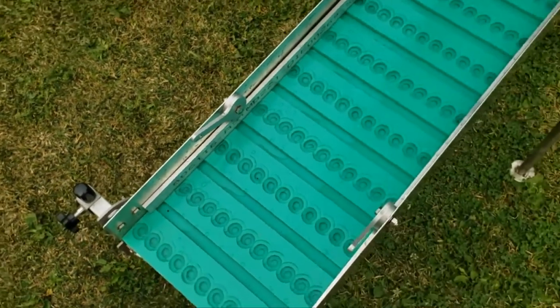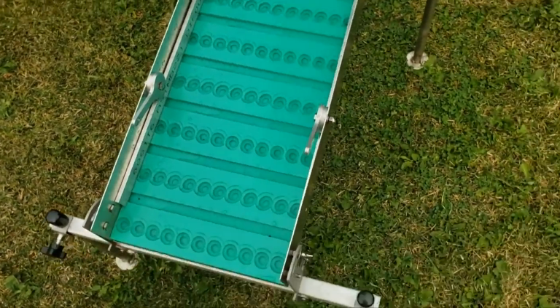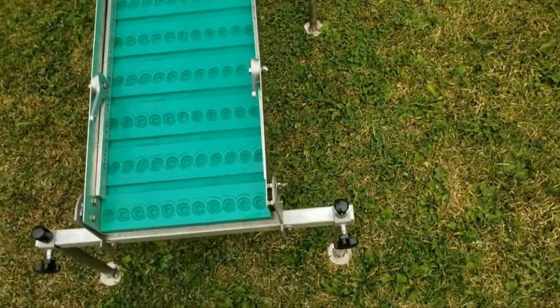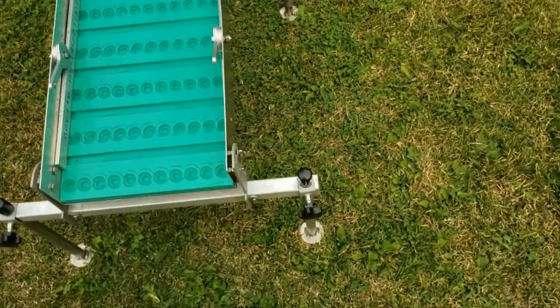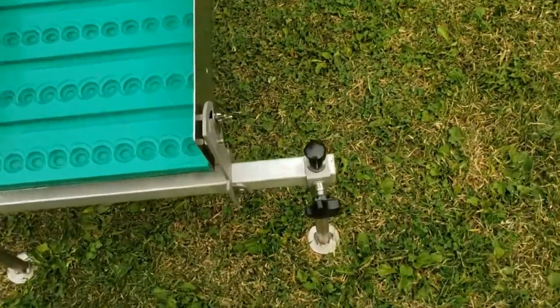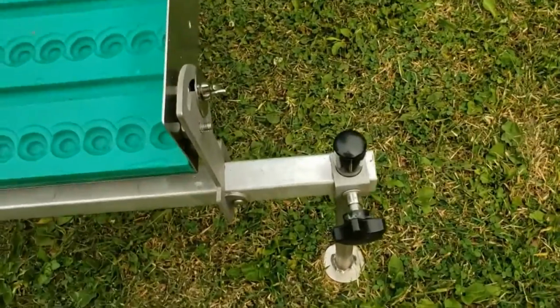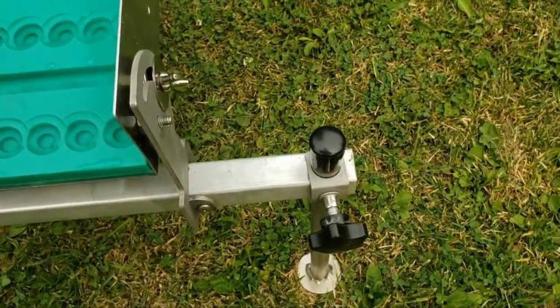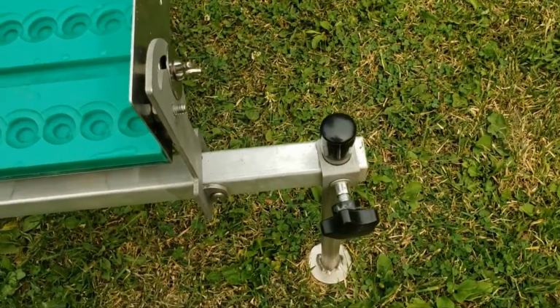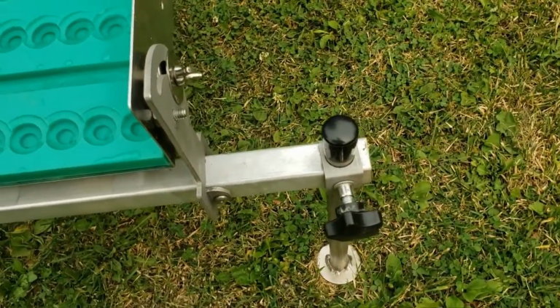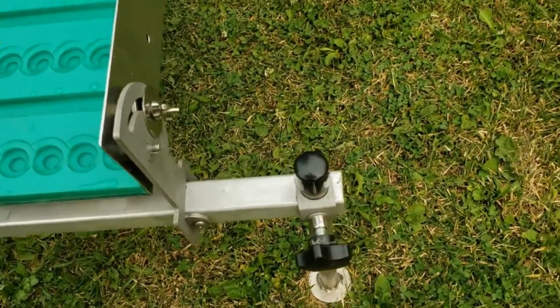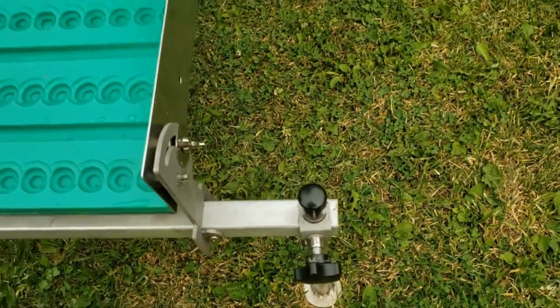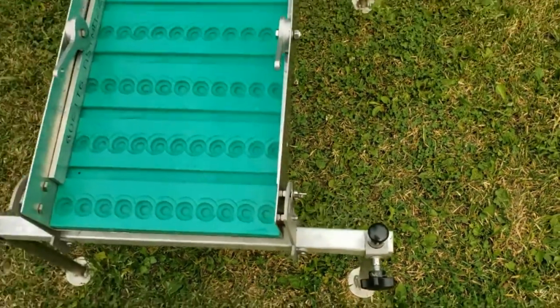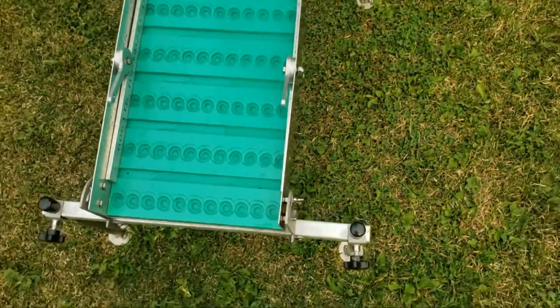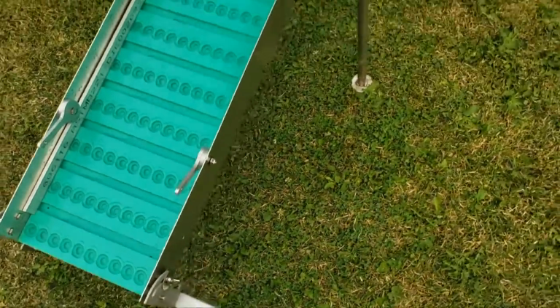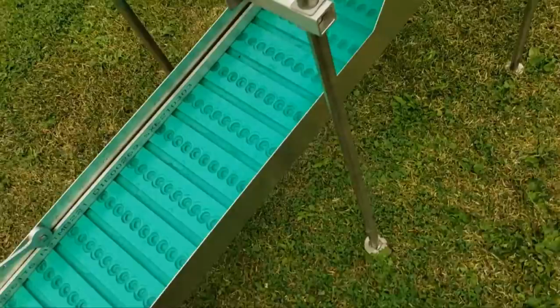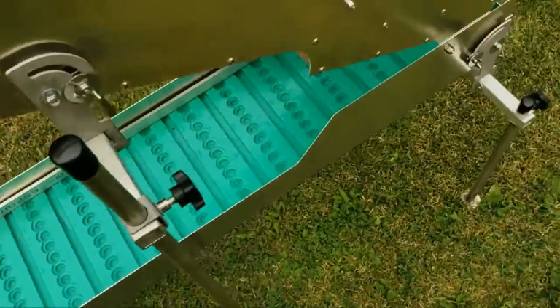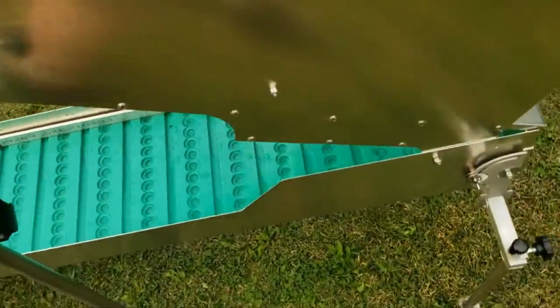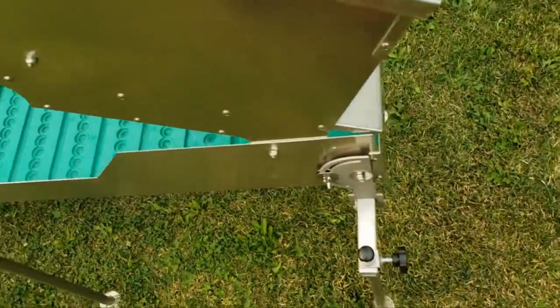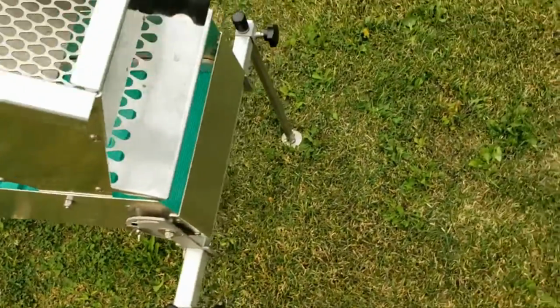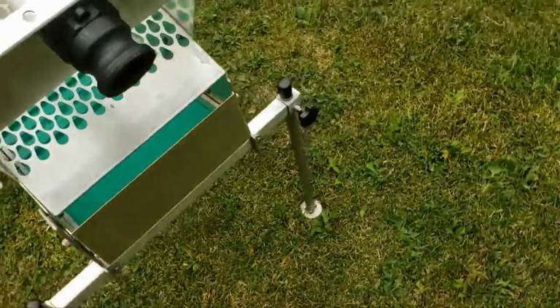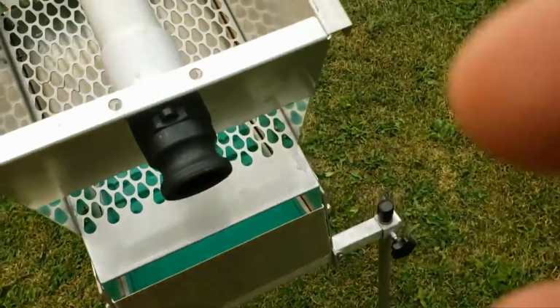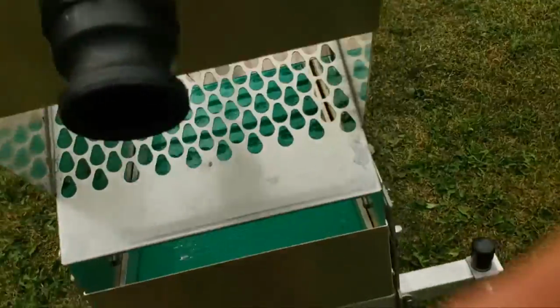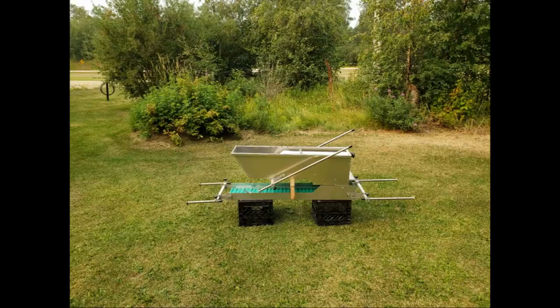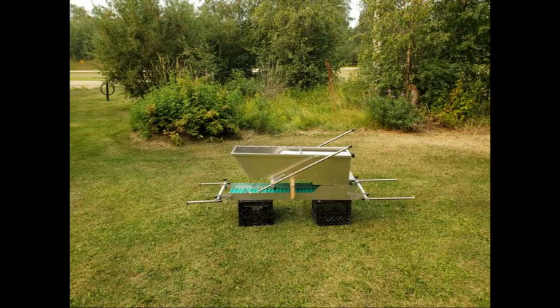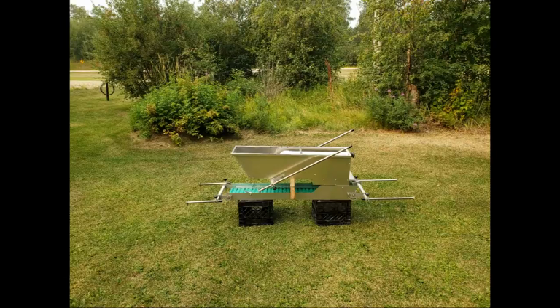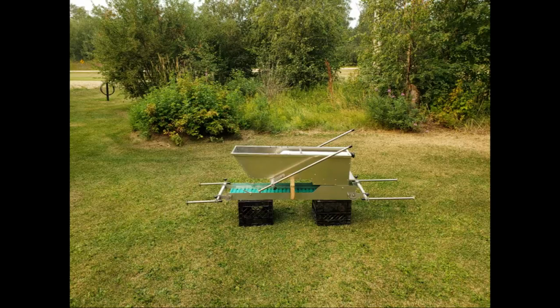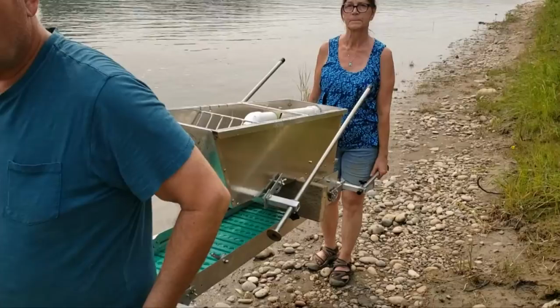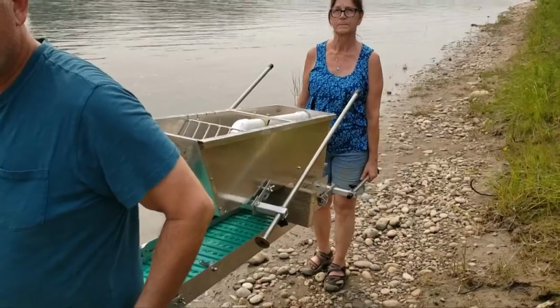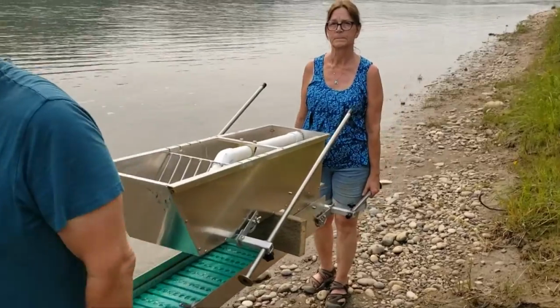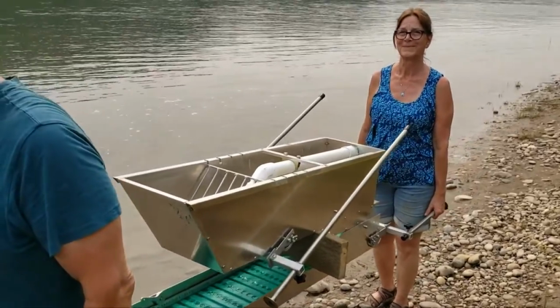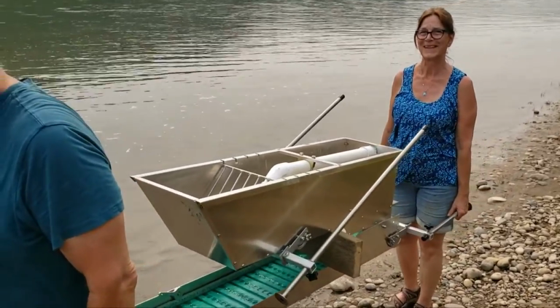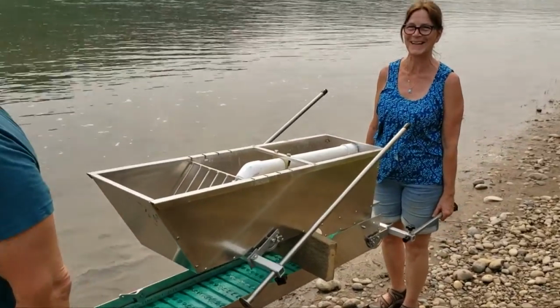Special locking brackets secure the mat in place and direct water for optimal flow. The front and back legs also rotate and become handles, allowing the Highbanker to be easily carried into position and to and from a job site.